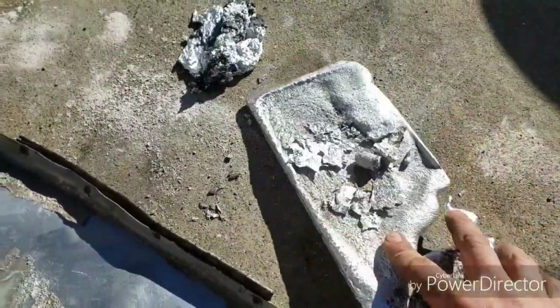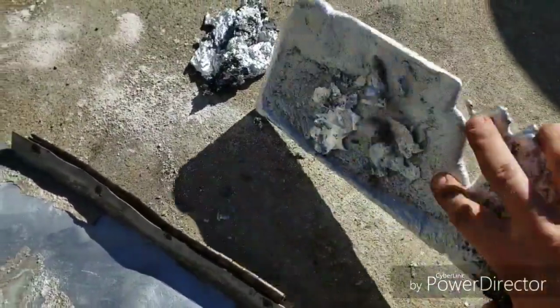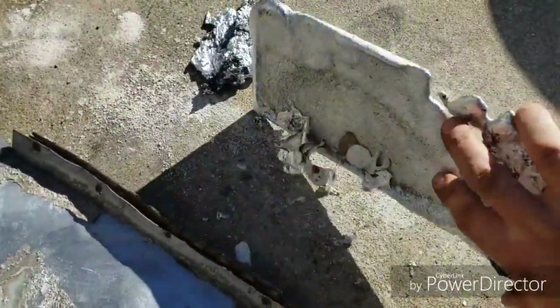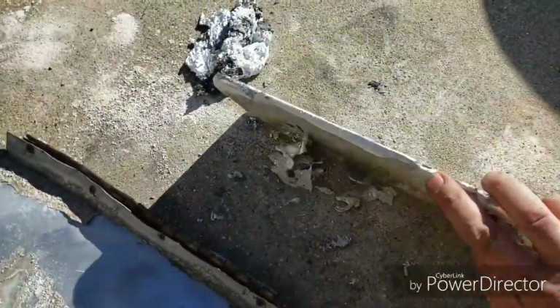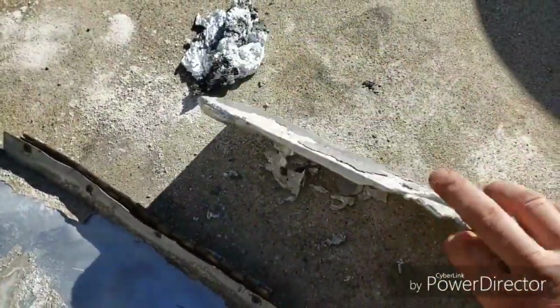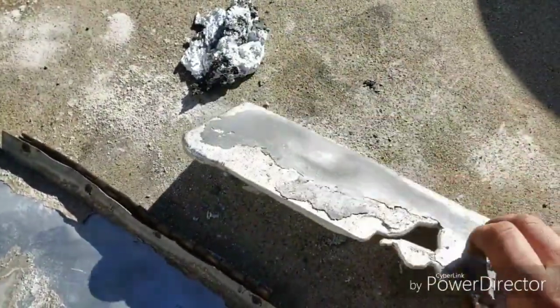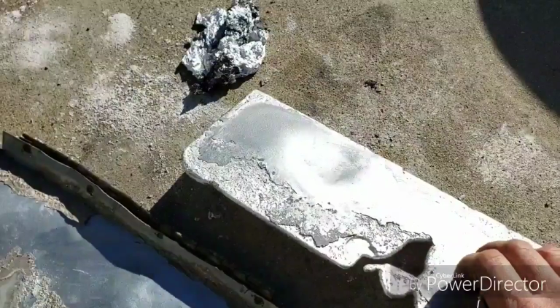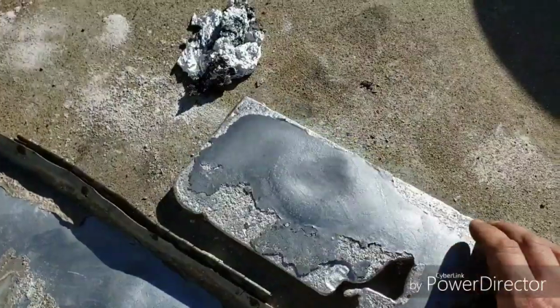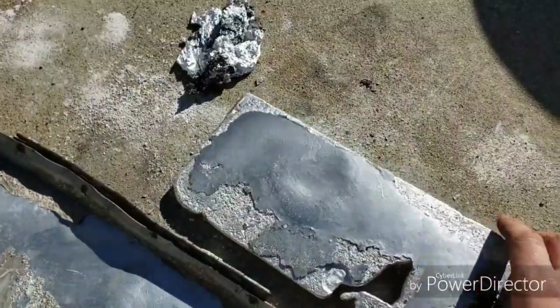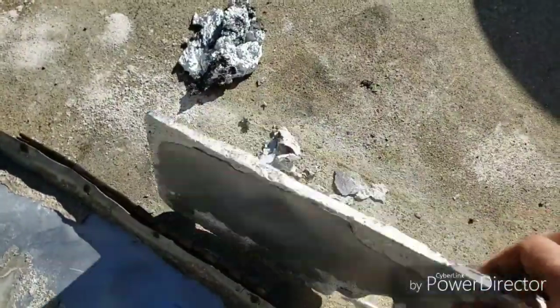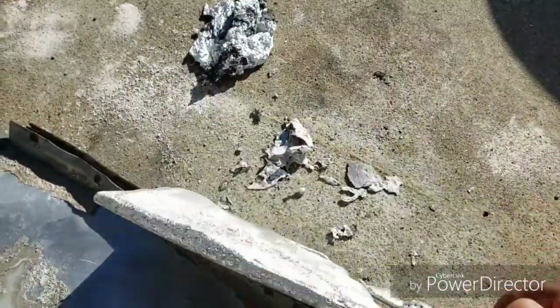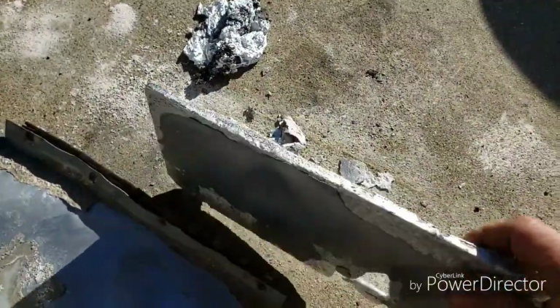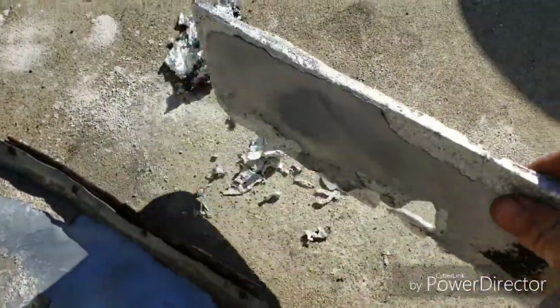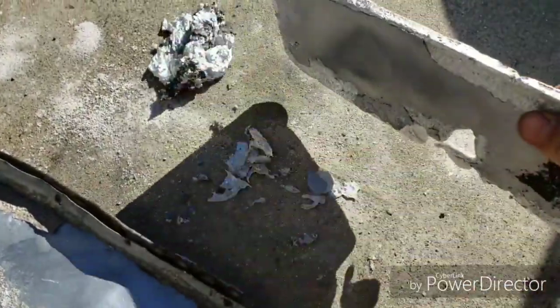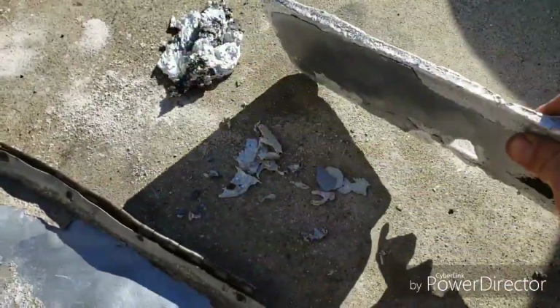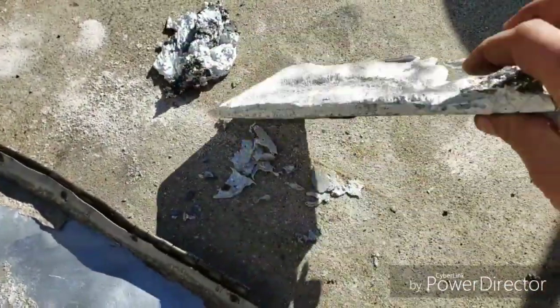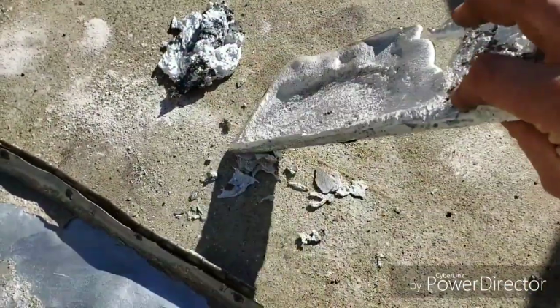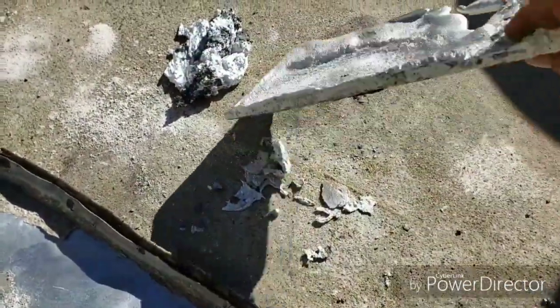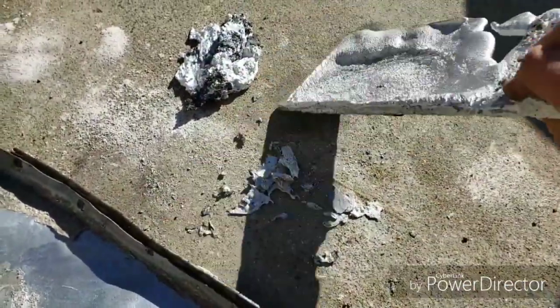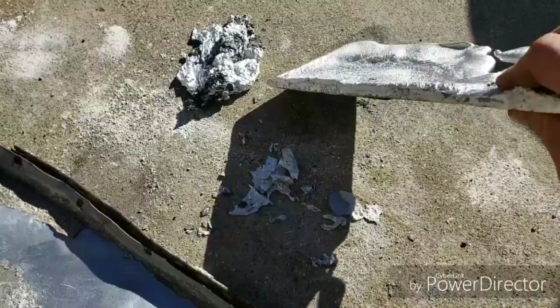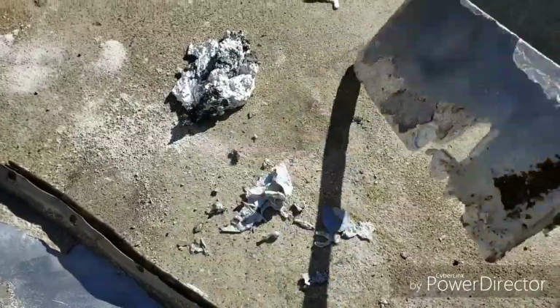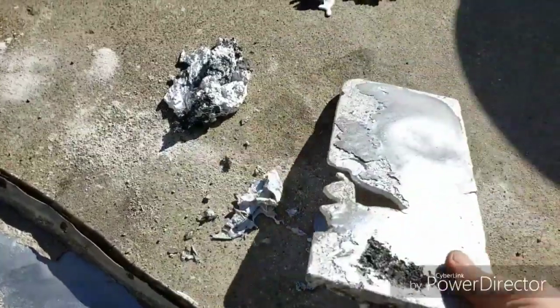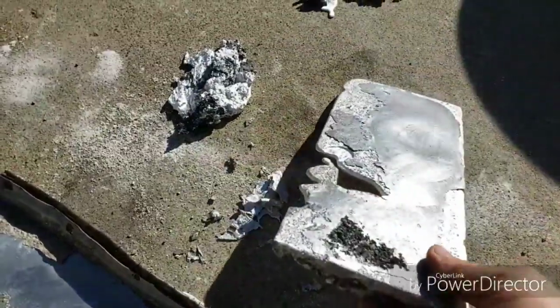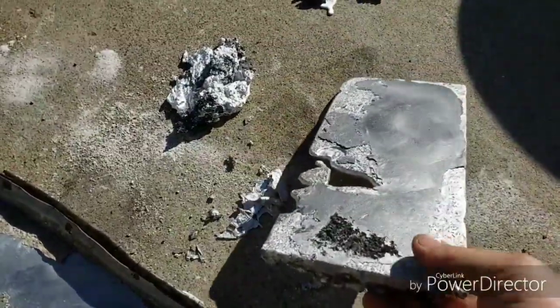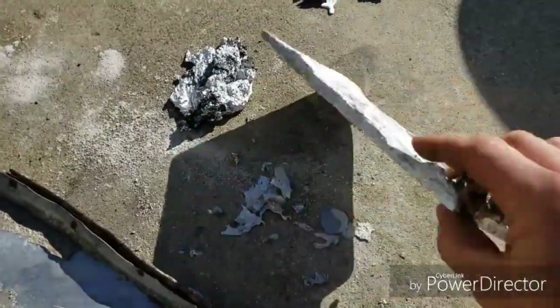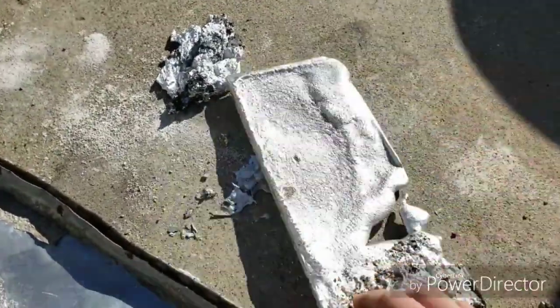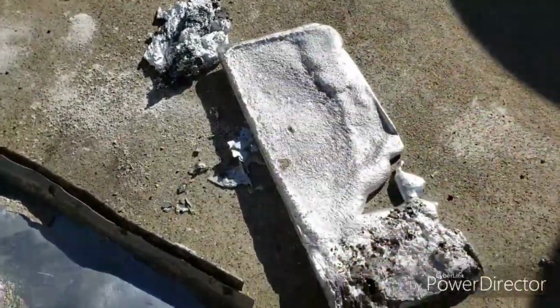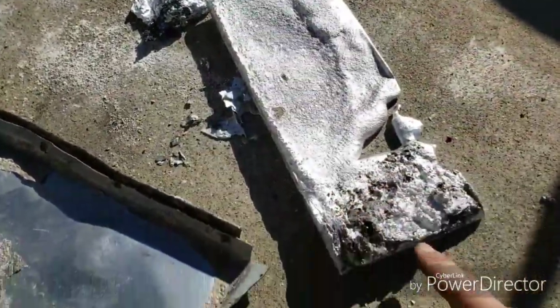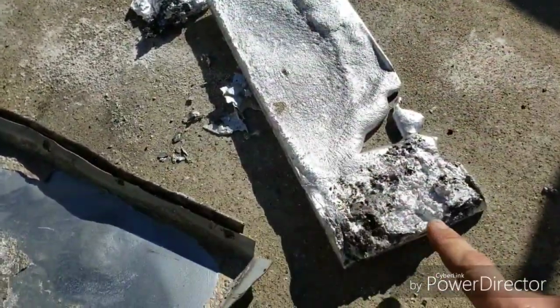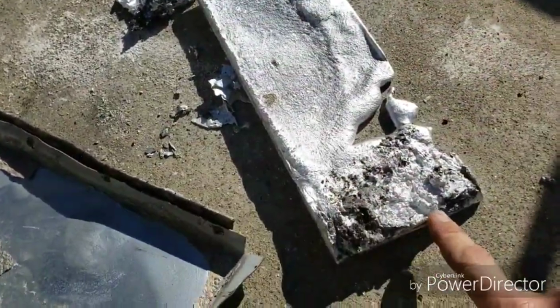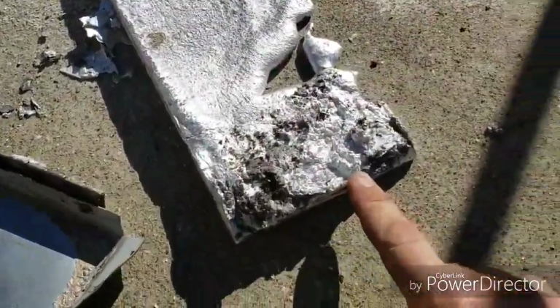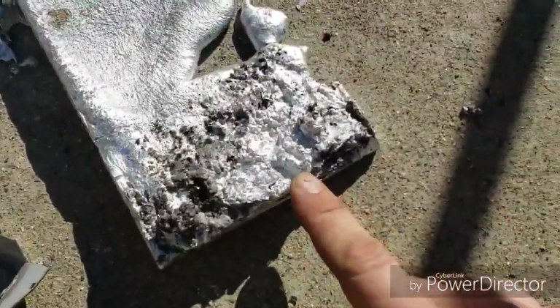But this is what I got out of it — it's a brick of aluminum. Except for this end, it's kind of...